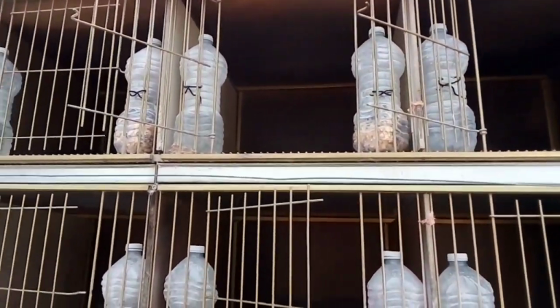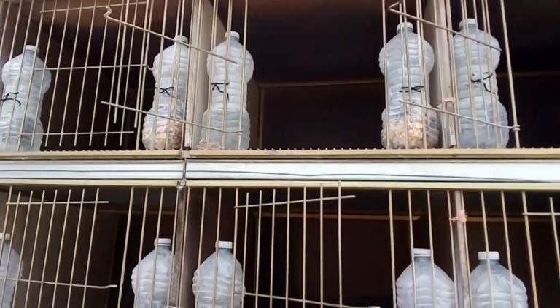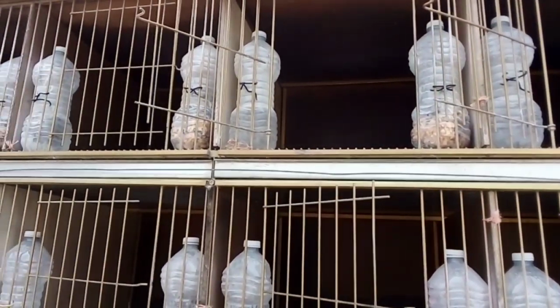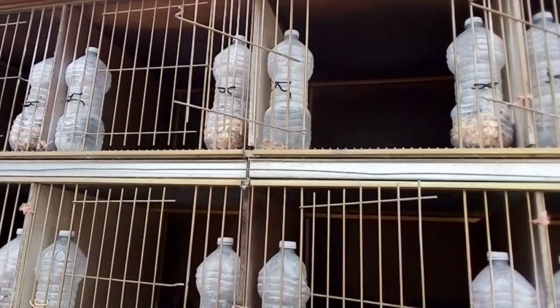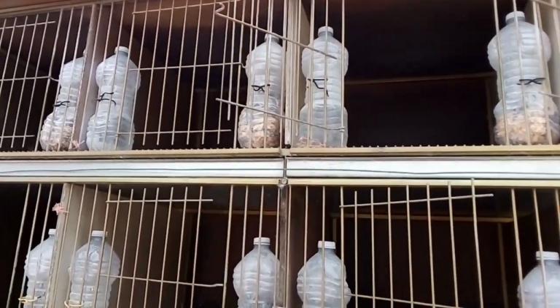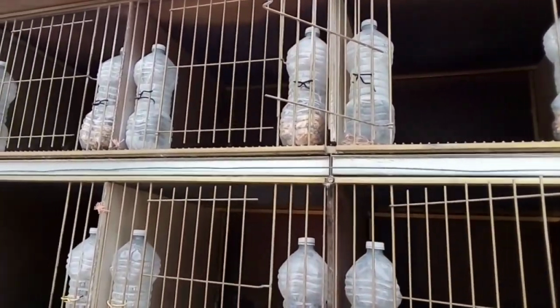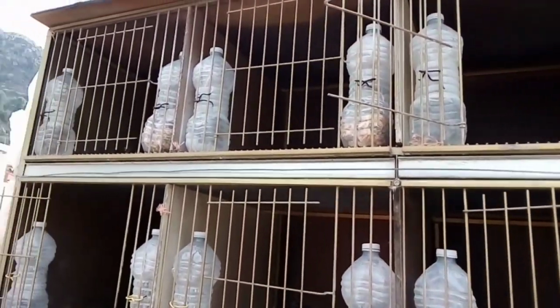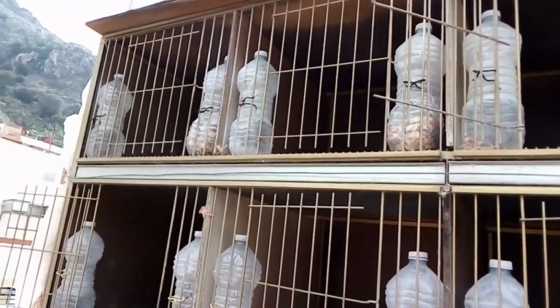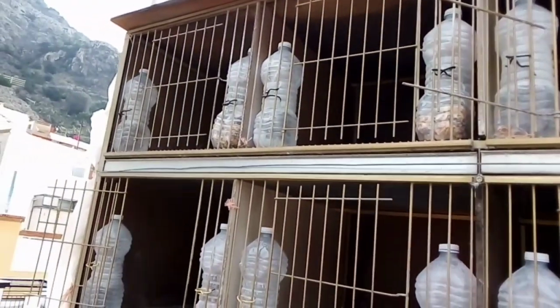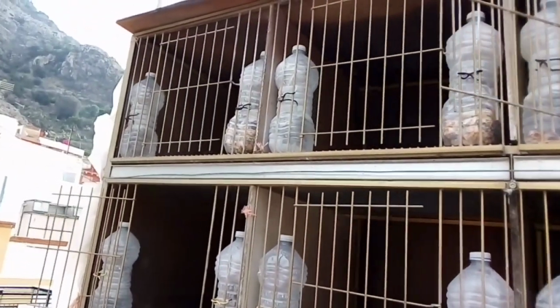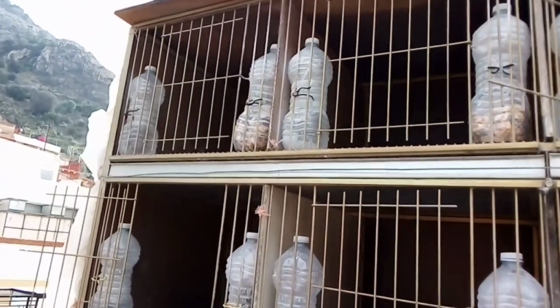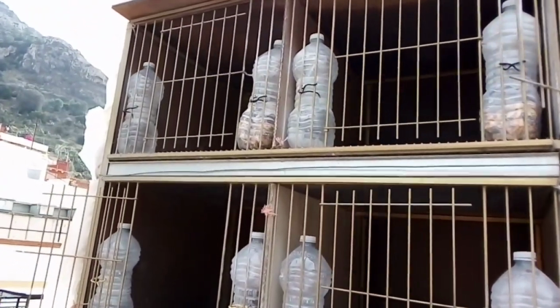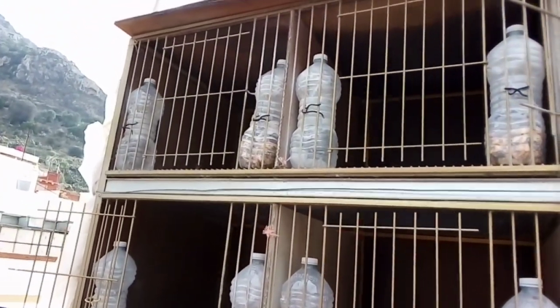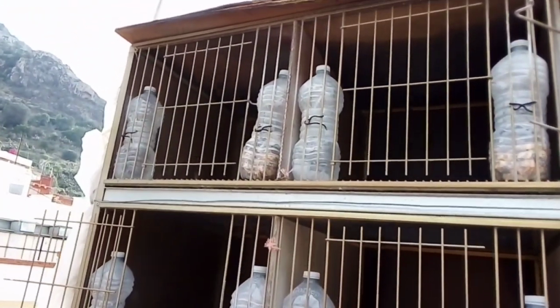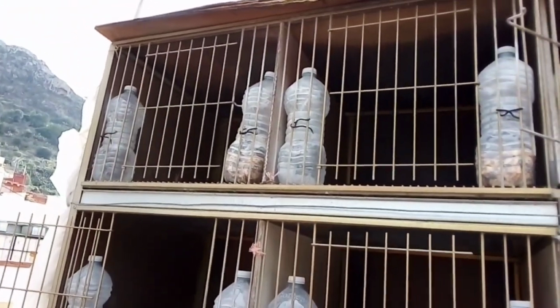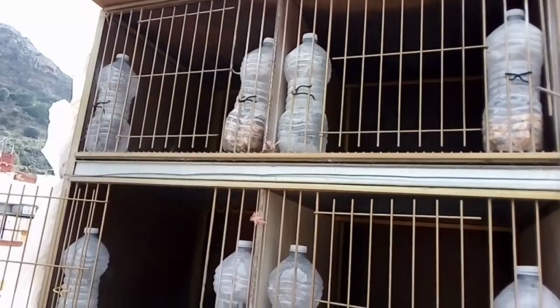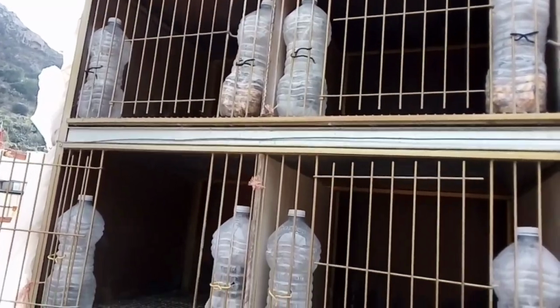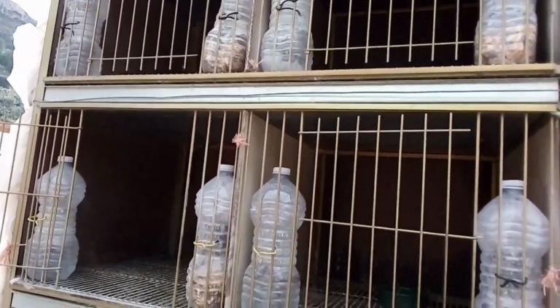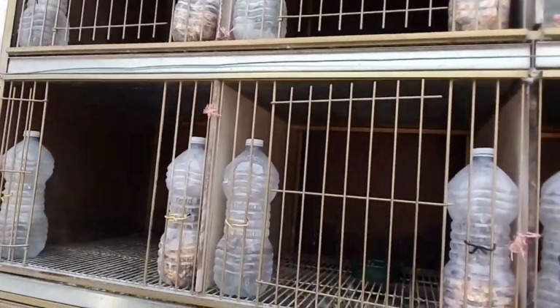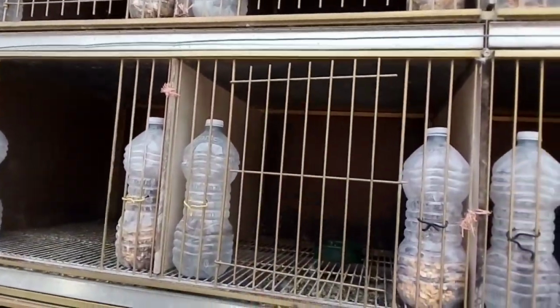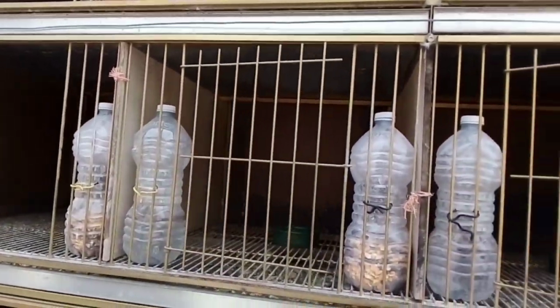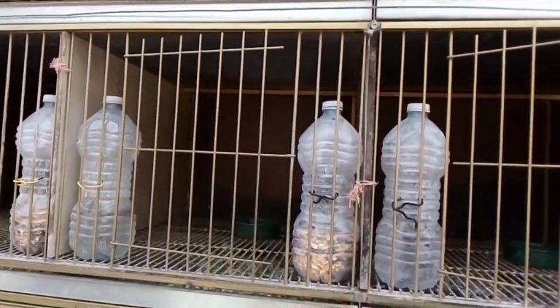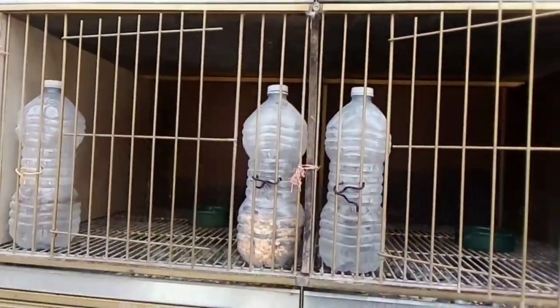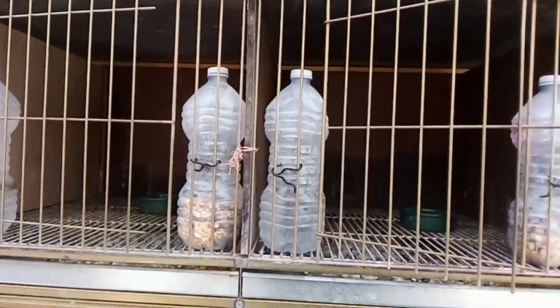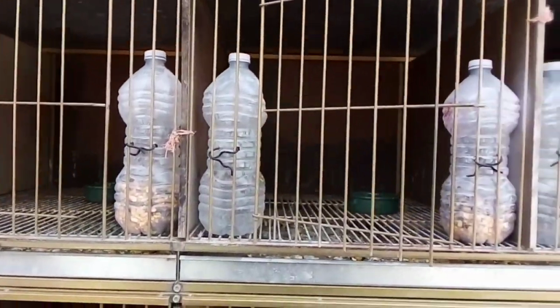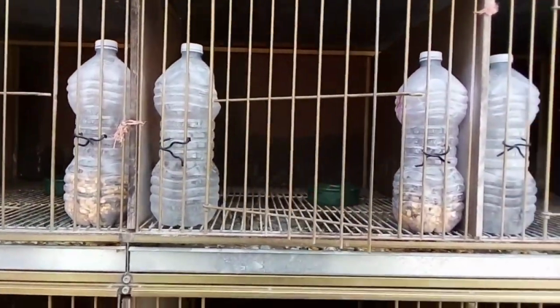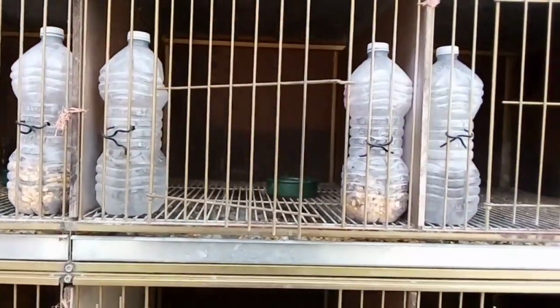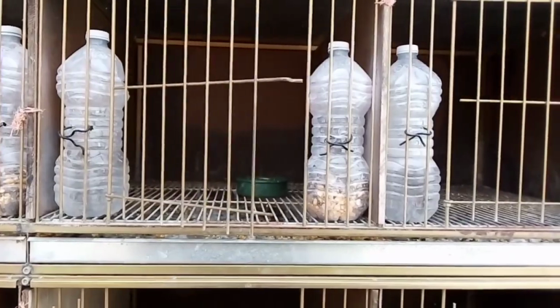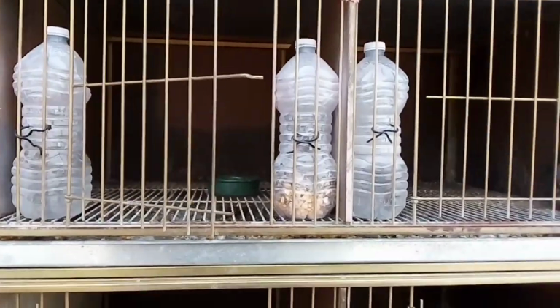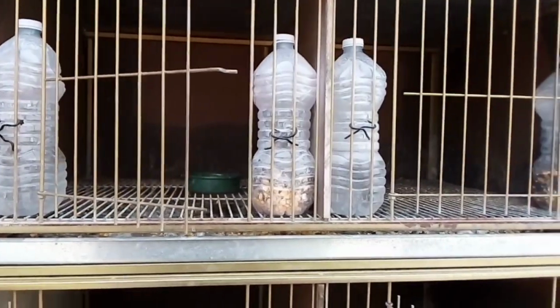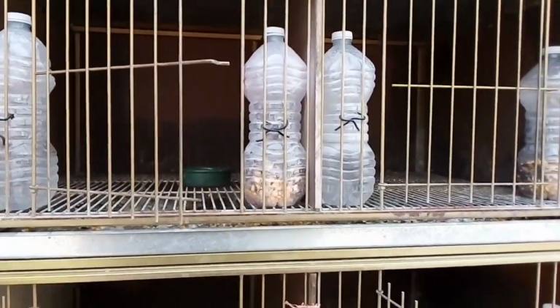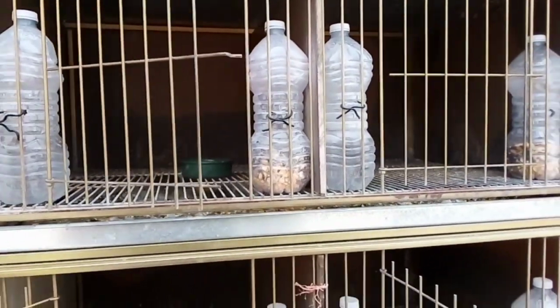En el primer paso lo que hacemos nosotros es cogemos los palomos, los ponemos en un transportín que vais a ver ahora, lo vamos a meter en un transportín uno a uno y limpiamos las jaulas, desinfectamos todas las jaulas y ya el proceso vamos a verlo a continuación.